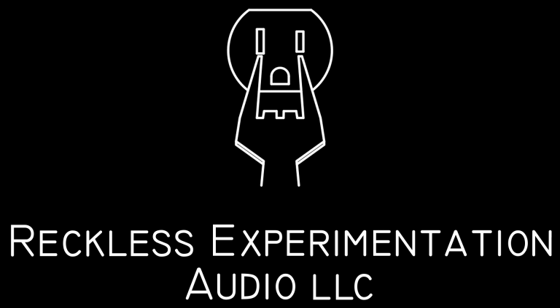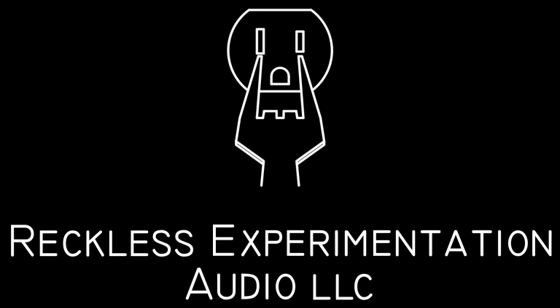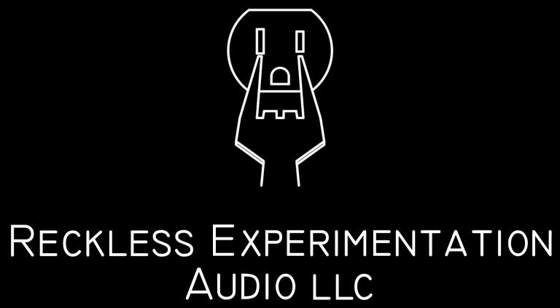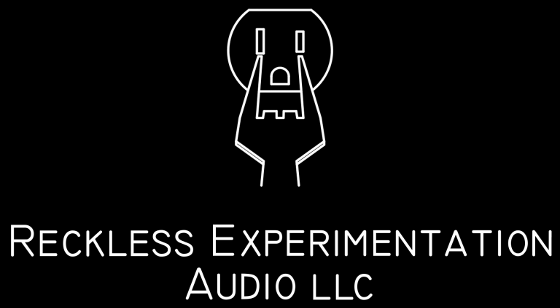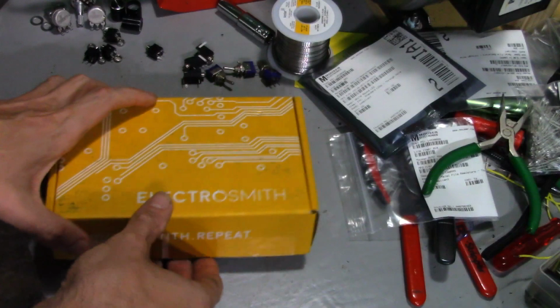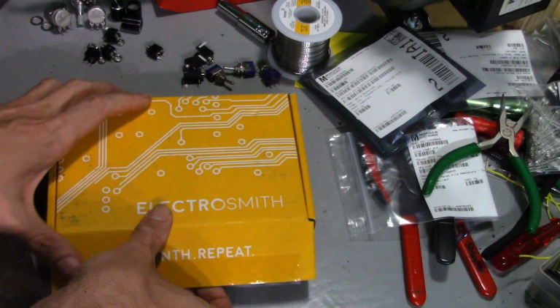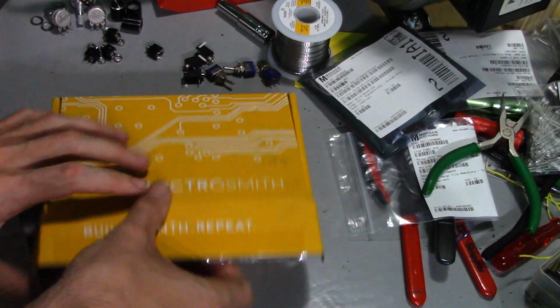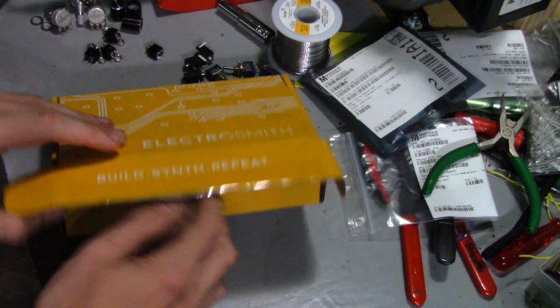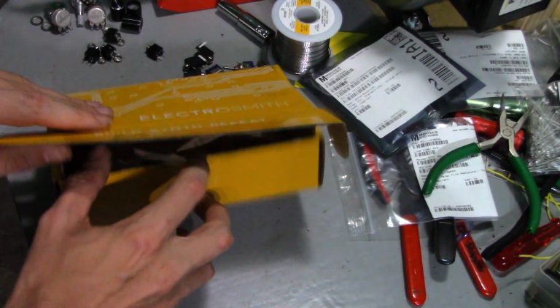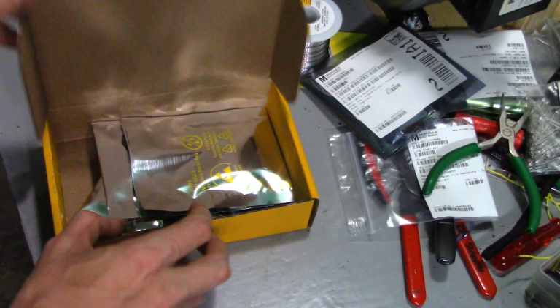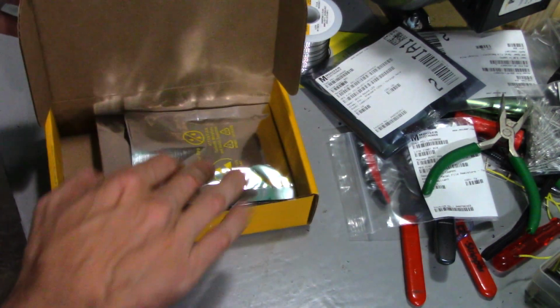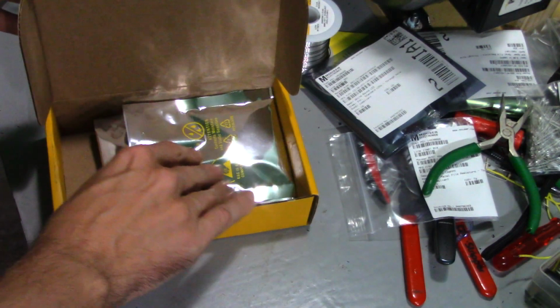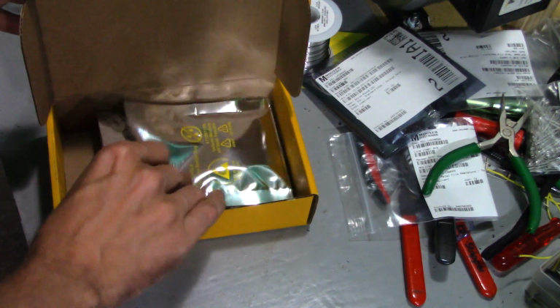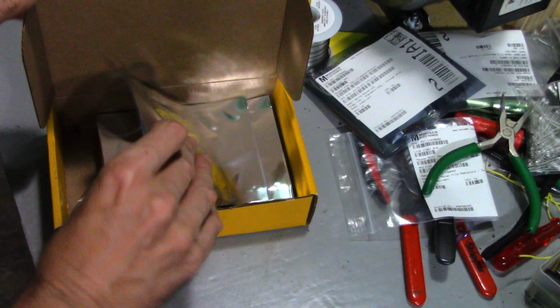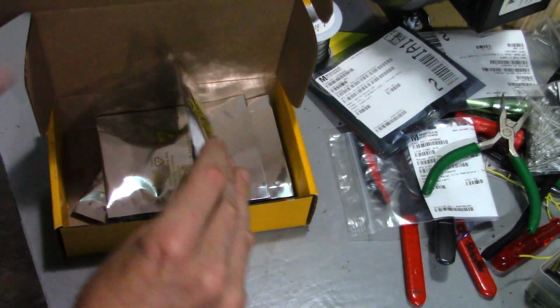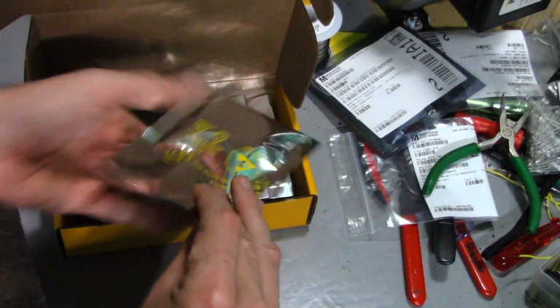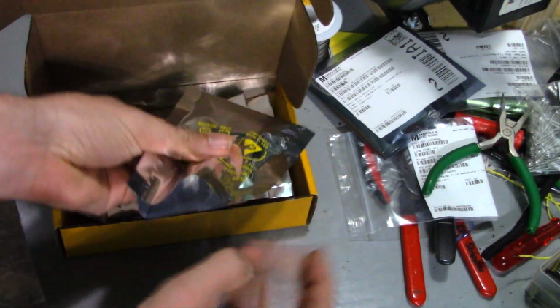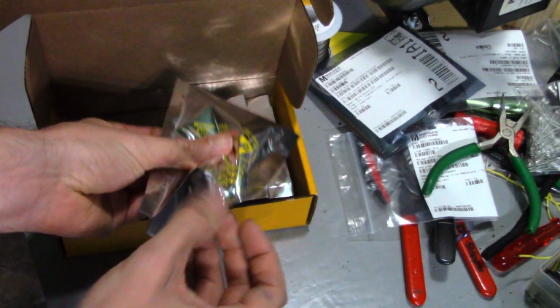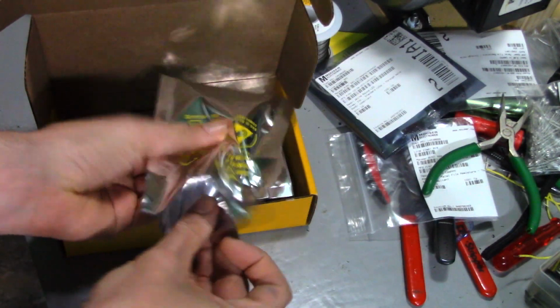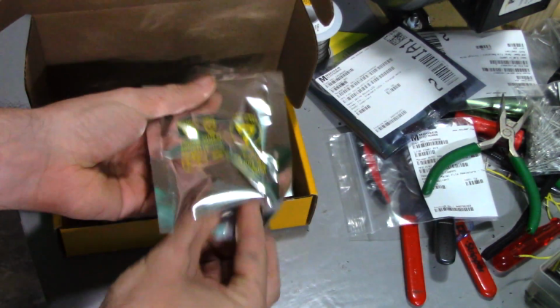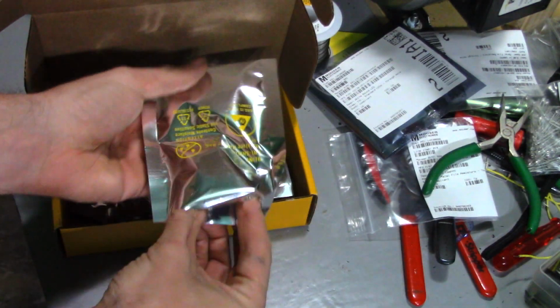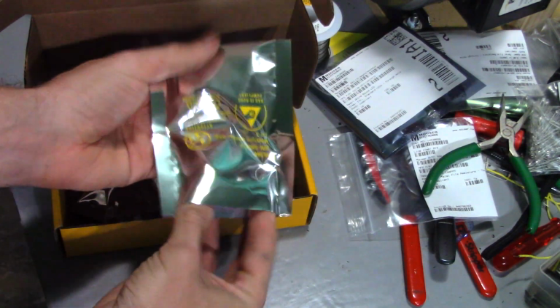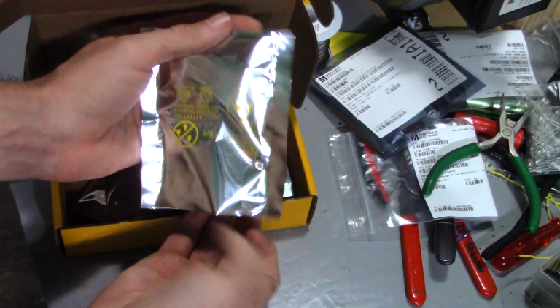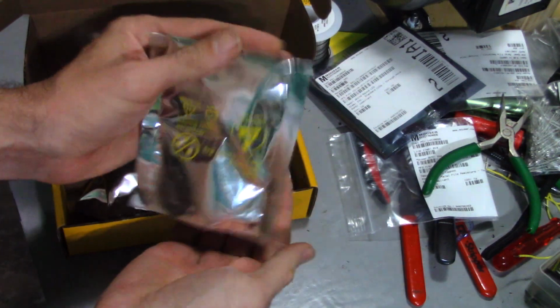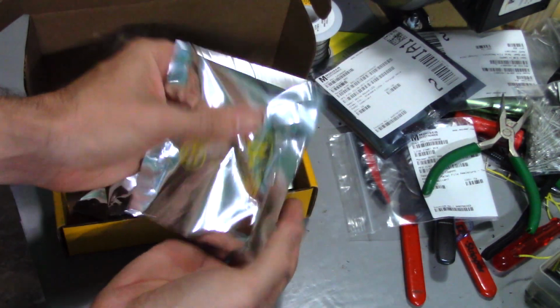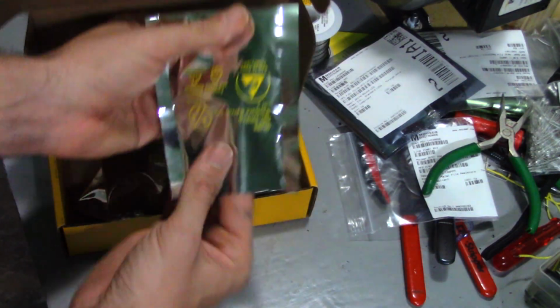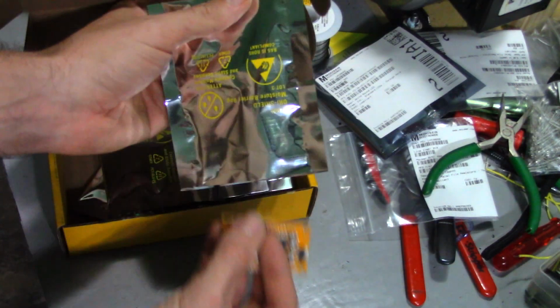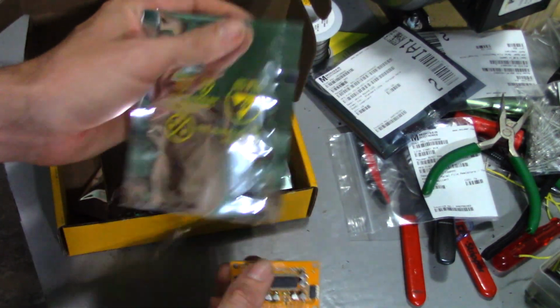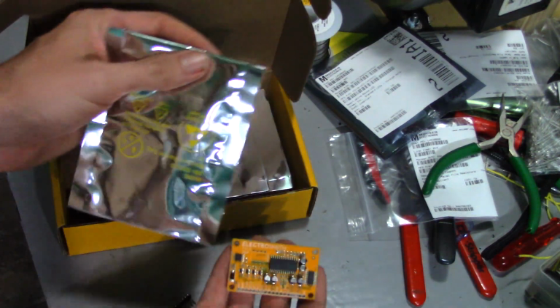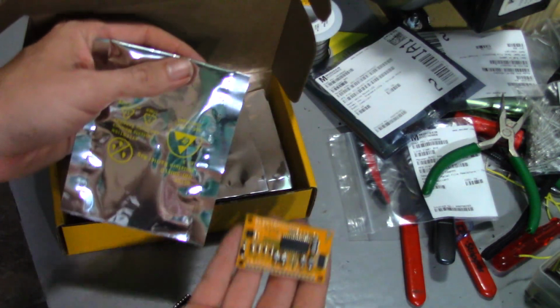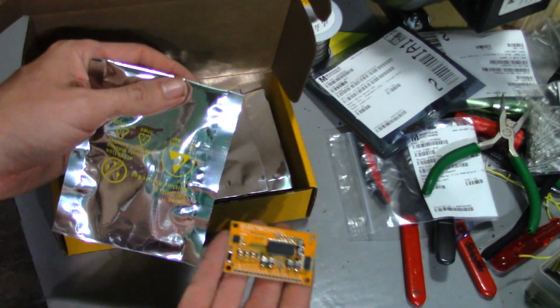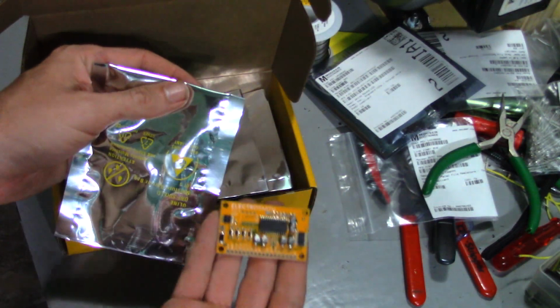Today let's look at the FV1 Digital Signal Processor board by Electrosmith. Not a paid promotion — I bought this module myself because I find it interesting.